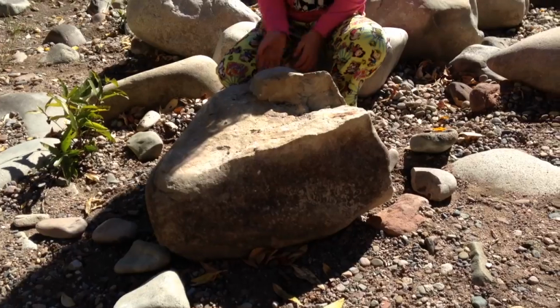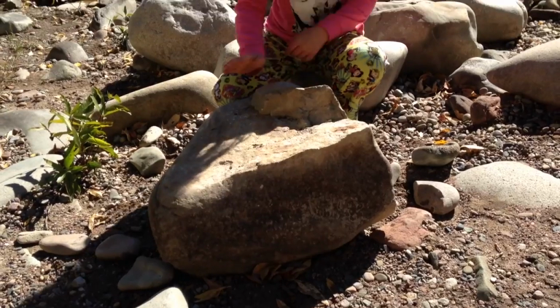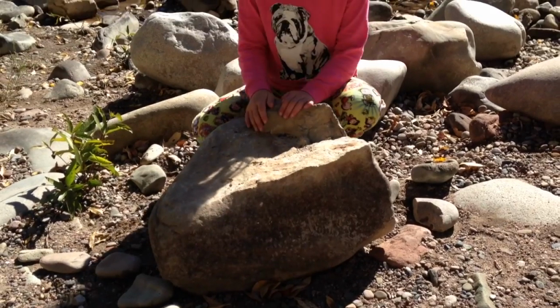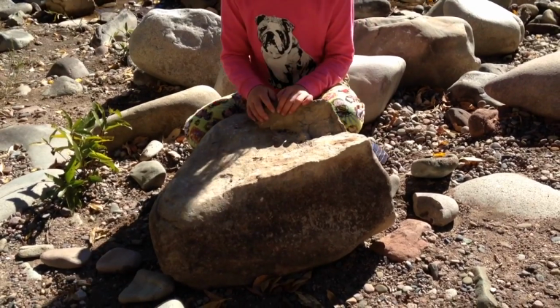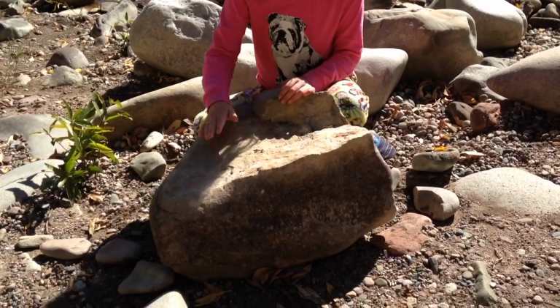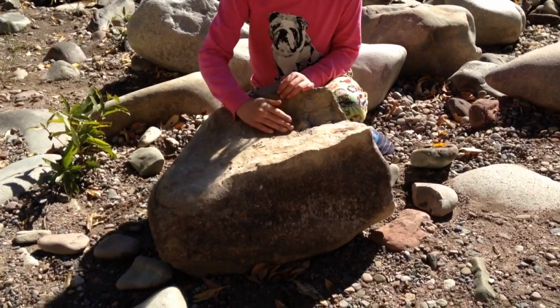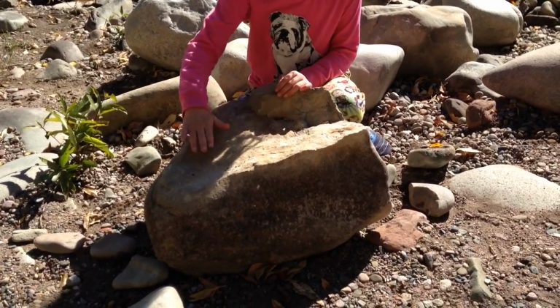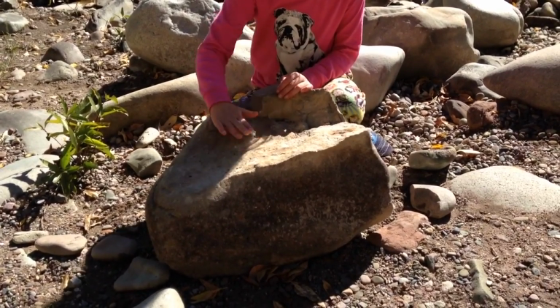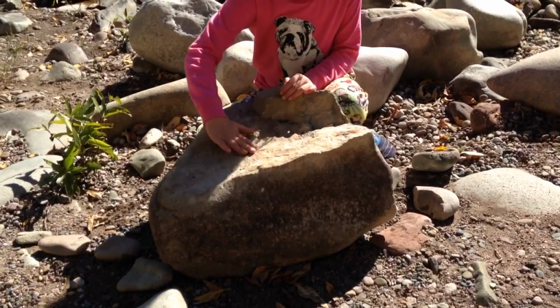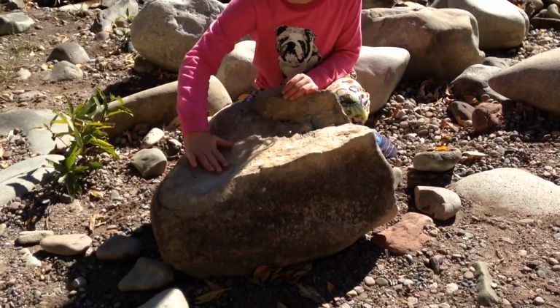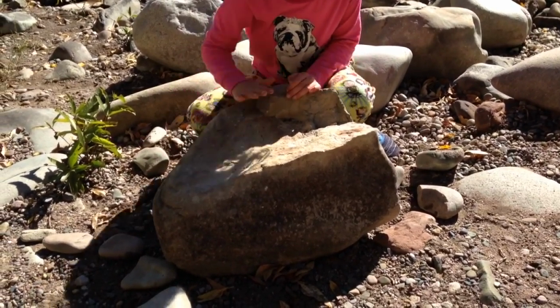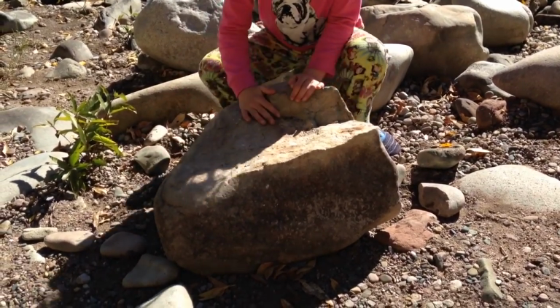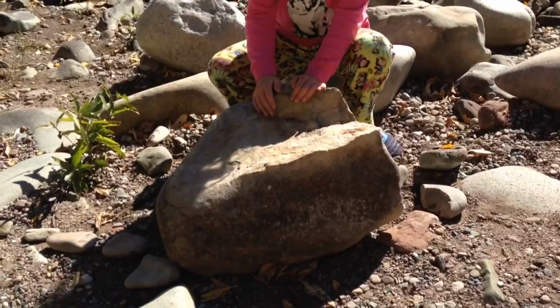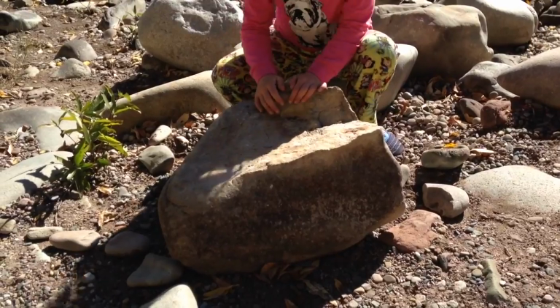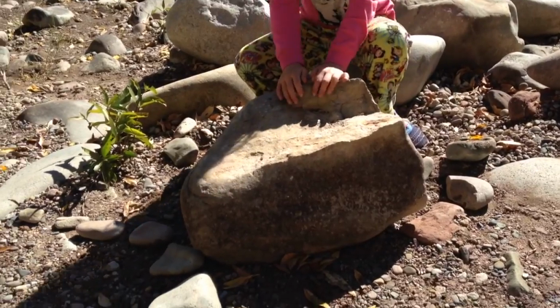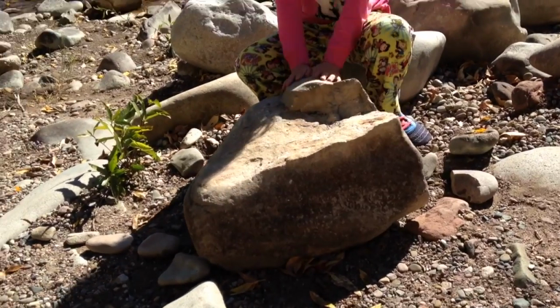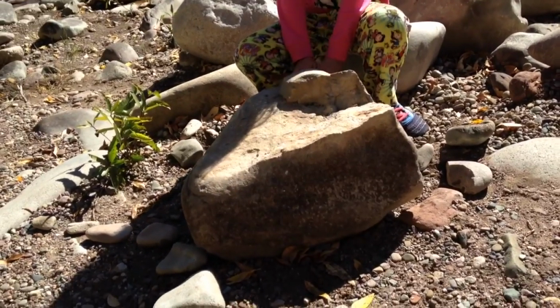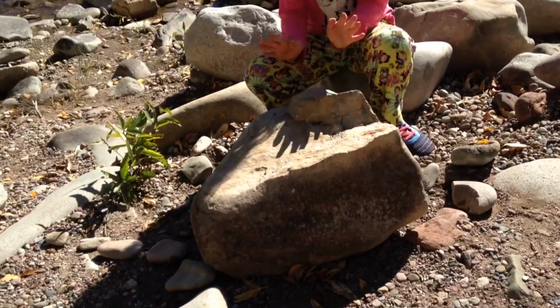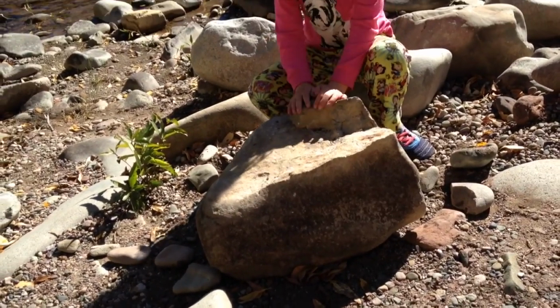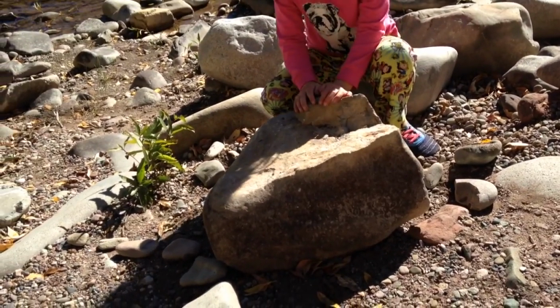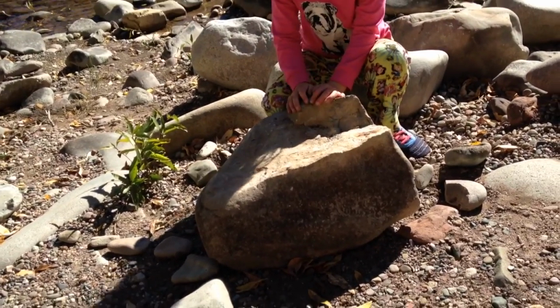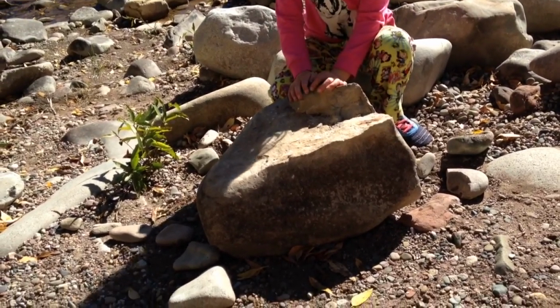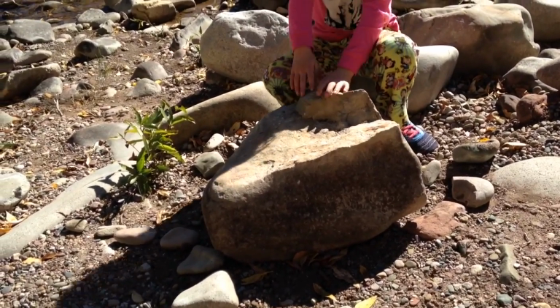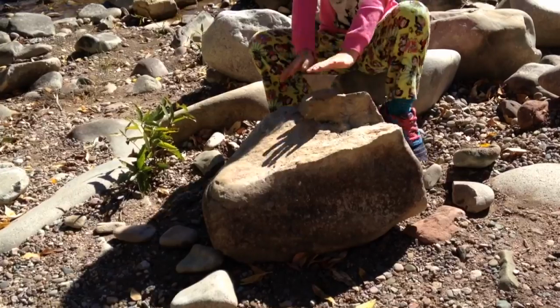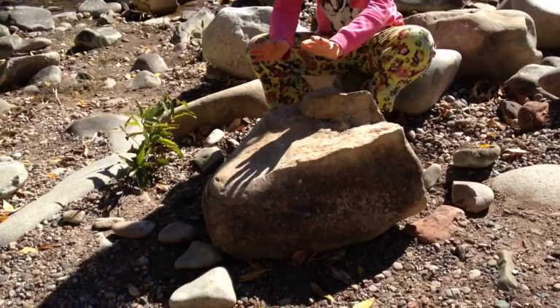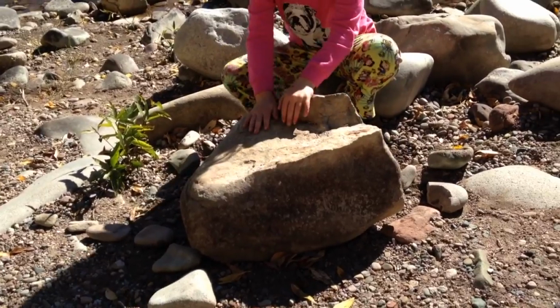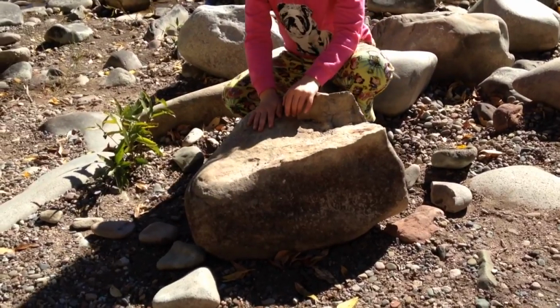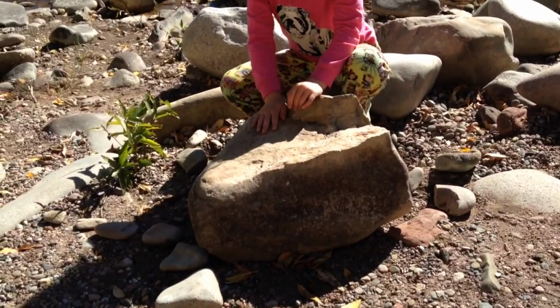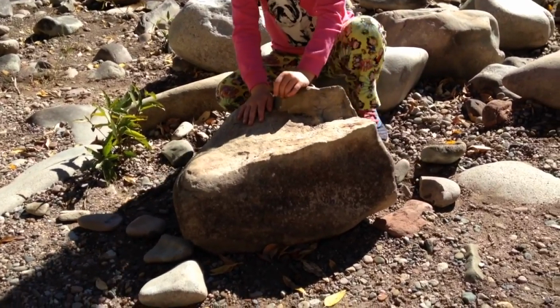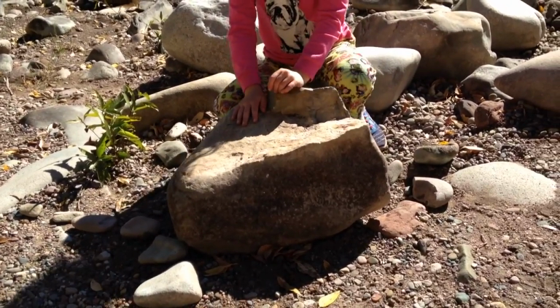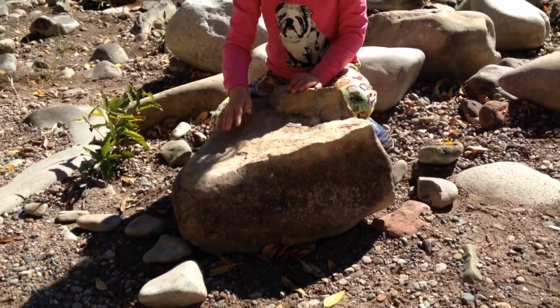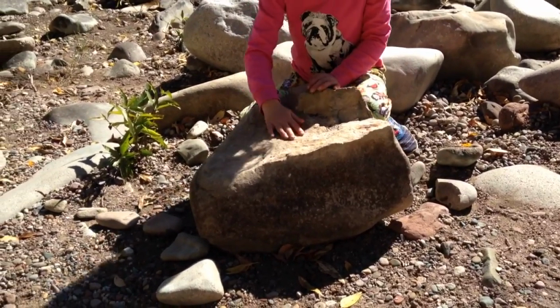Hi guys! Today we are going to be making a cairn. Magic Mouse is so tired he didn't want to come with us, but in my opinion he is missing out on a lot of fun stuff. So let's get started.